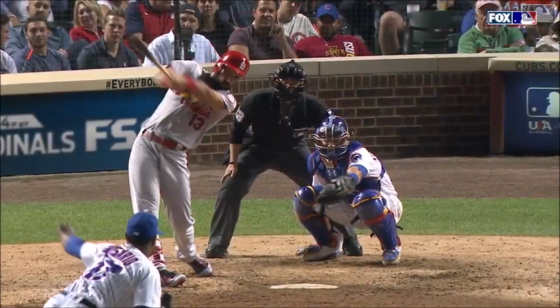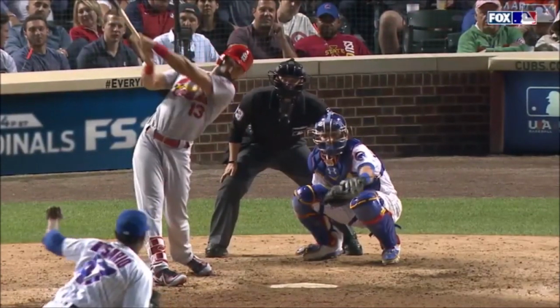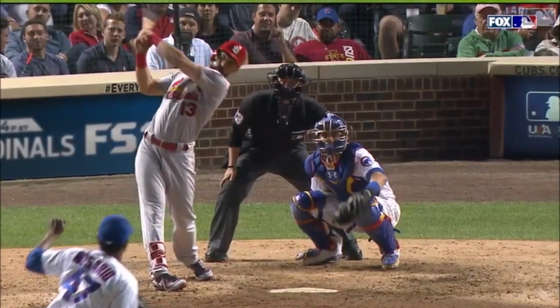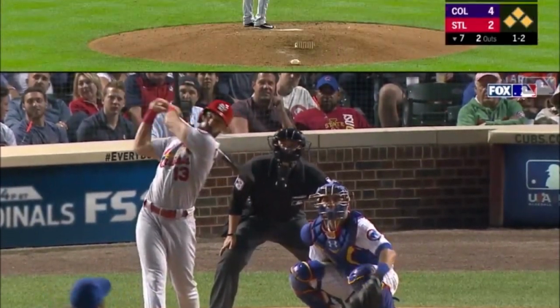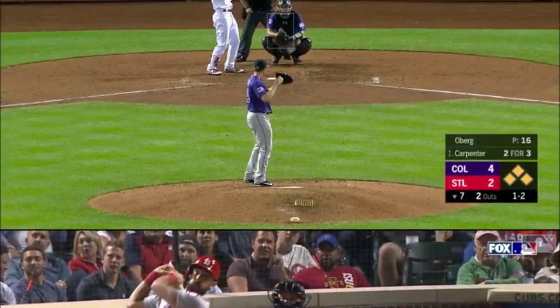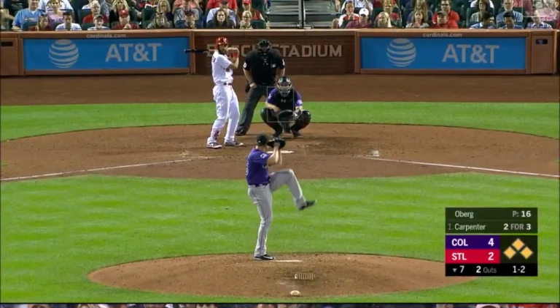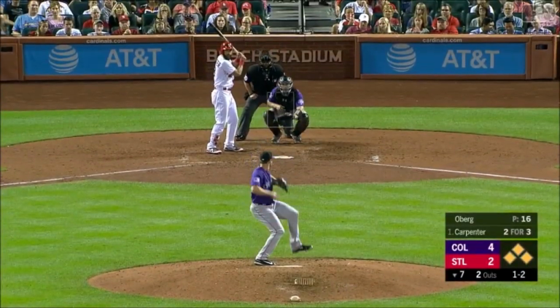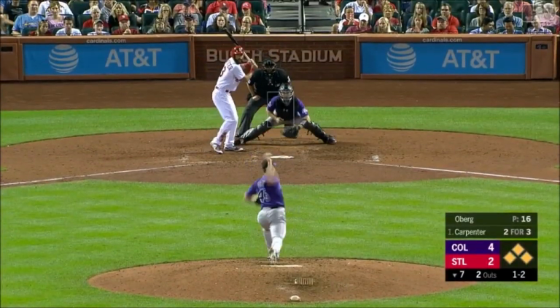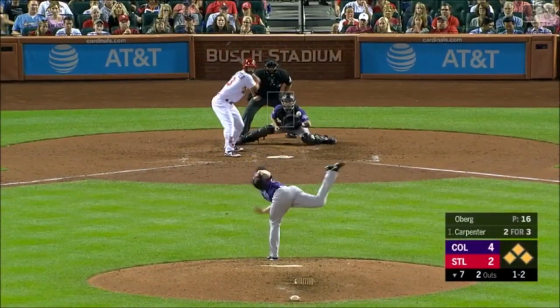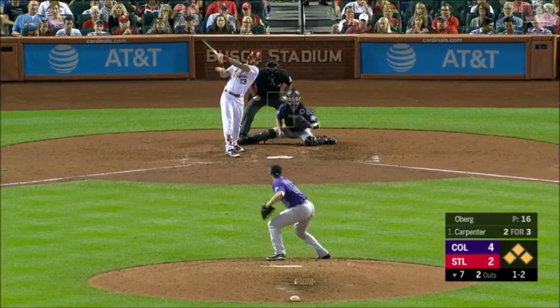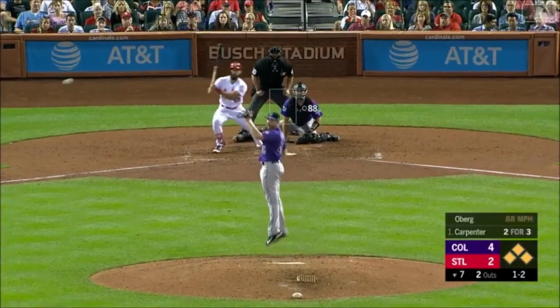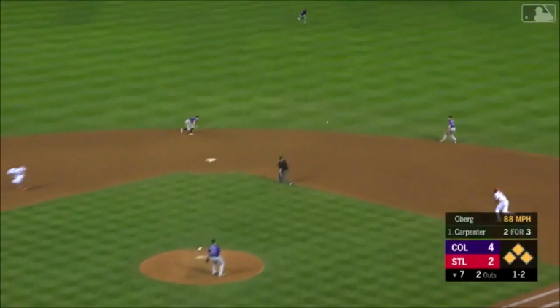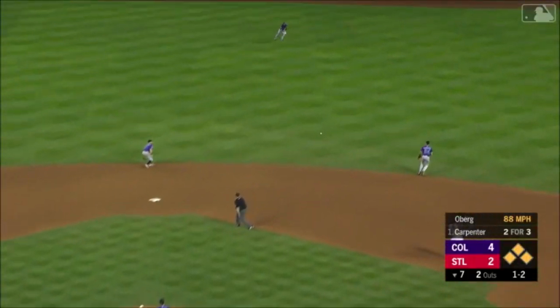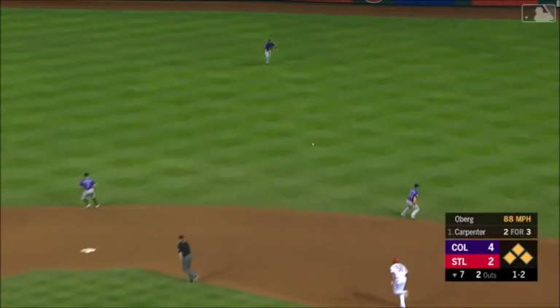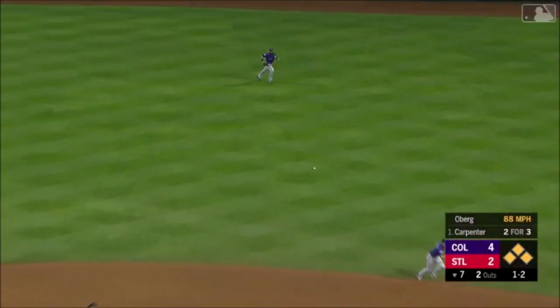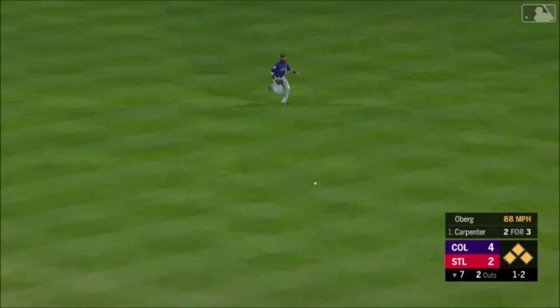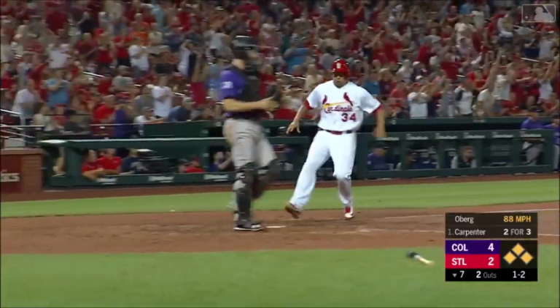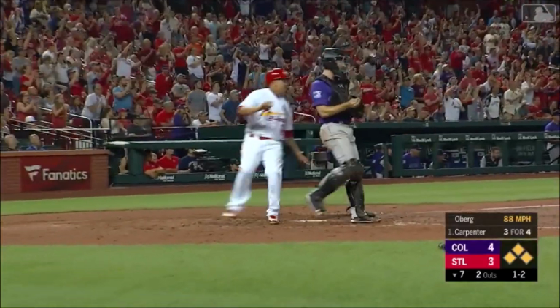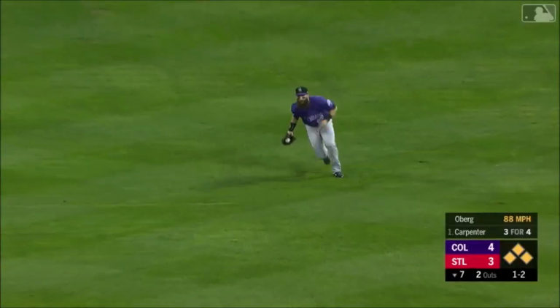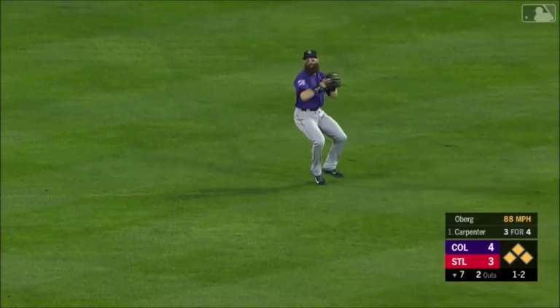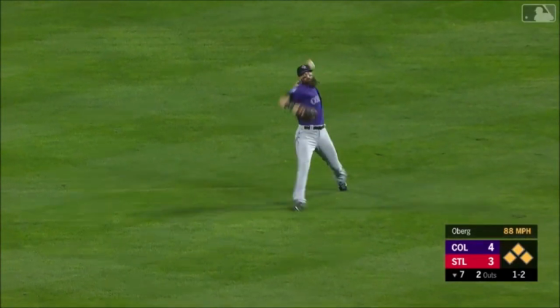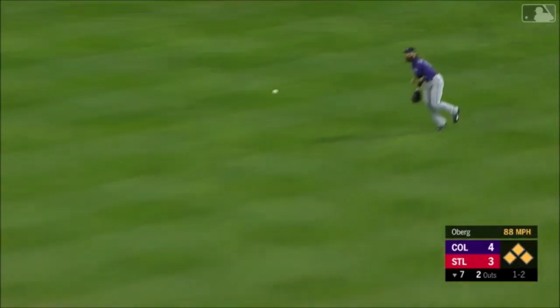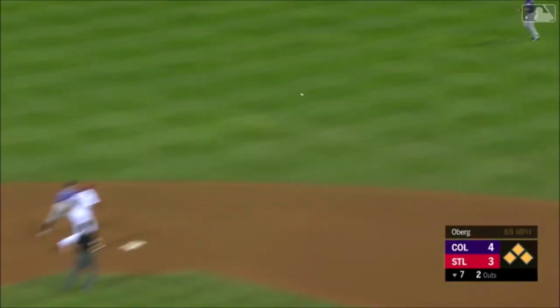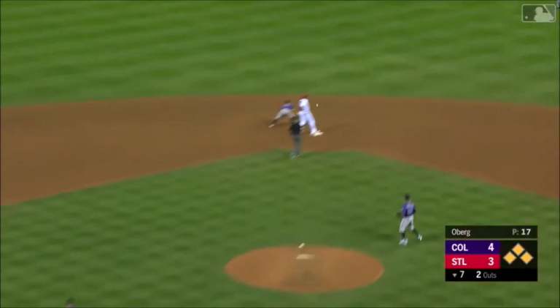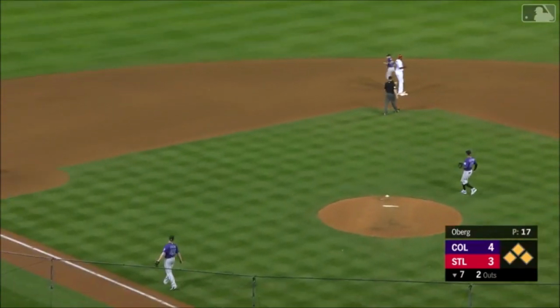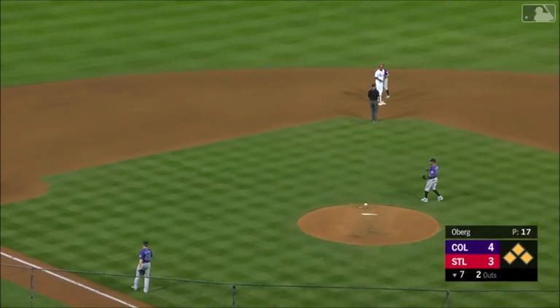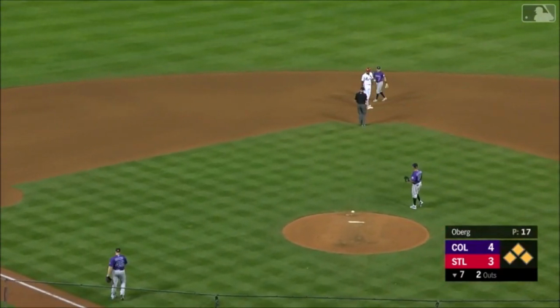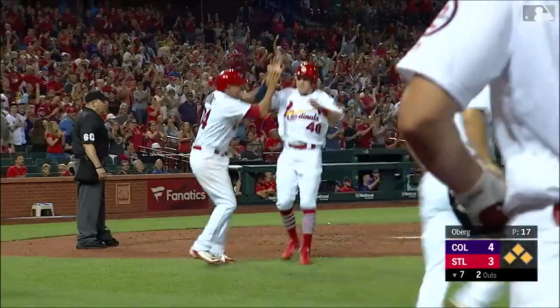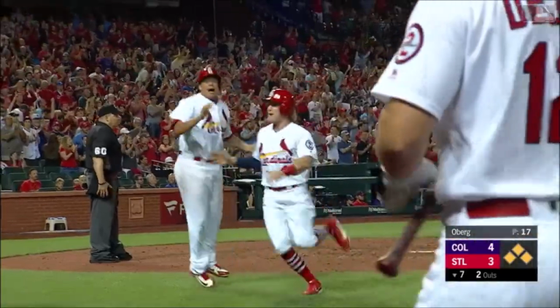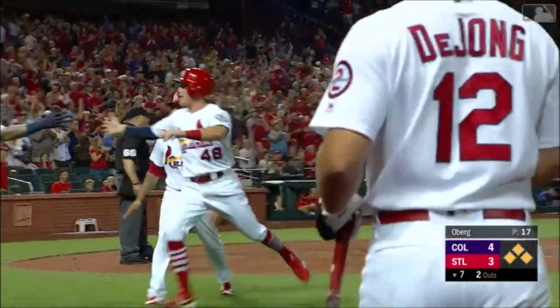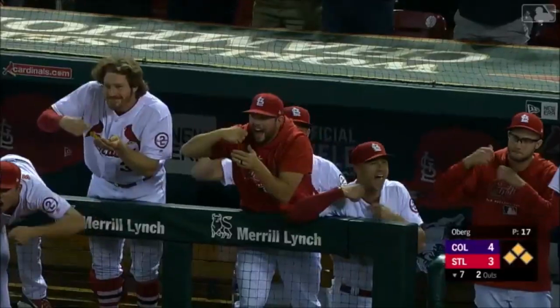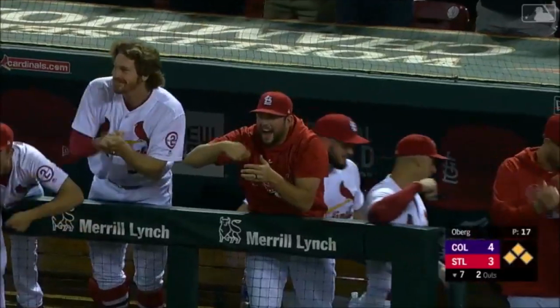He's Superman! And the 1-2 to Carpenter — base hit in the center! This game is tied! Carpenter delivers! Here comes Bader! We're tied — 4-4!